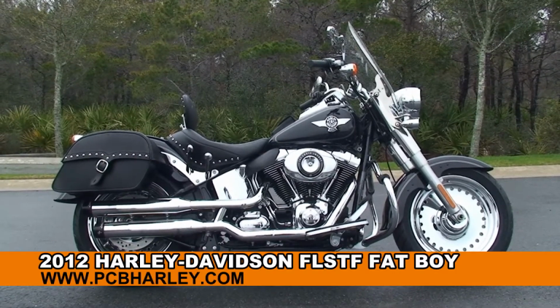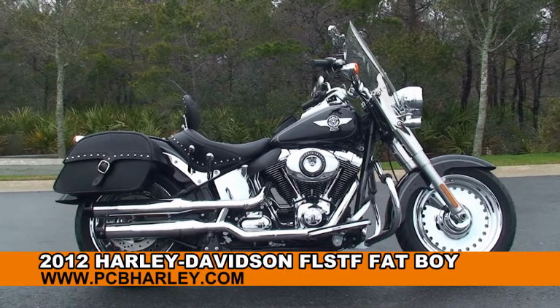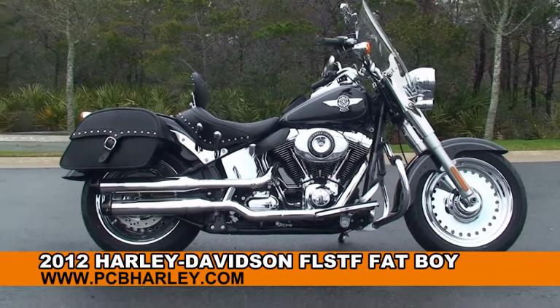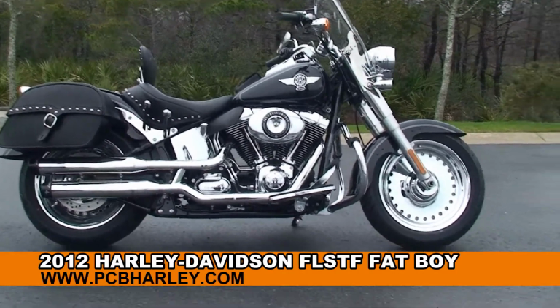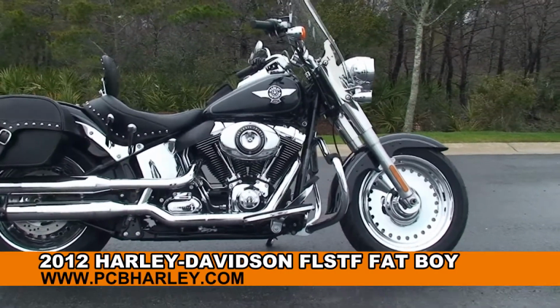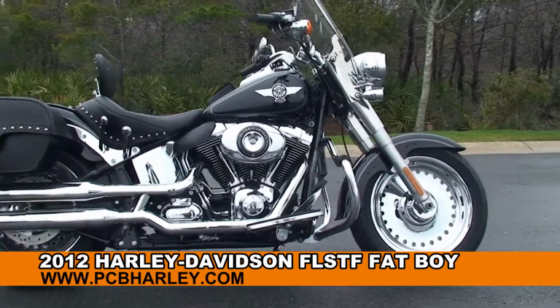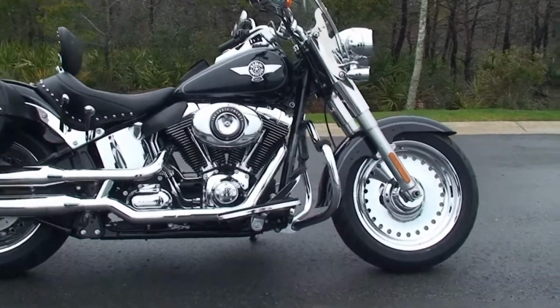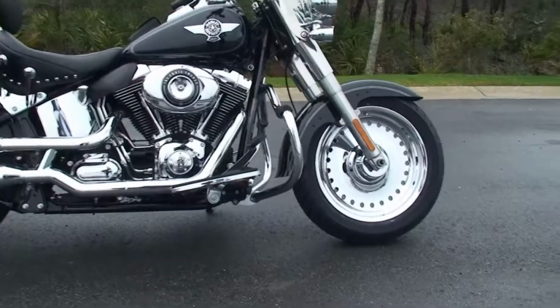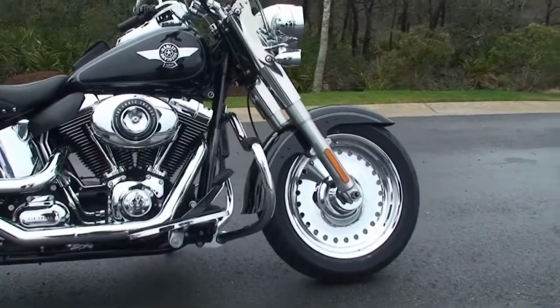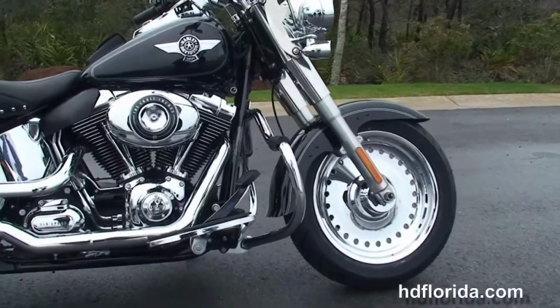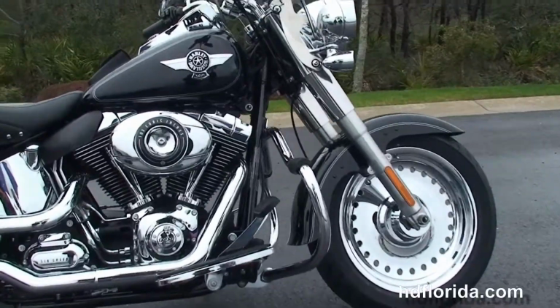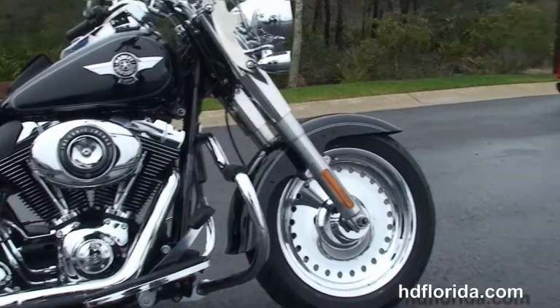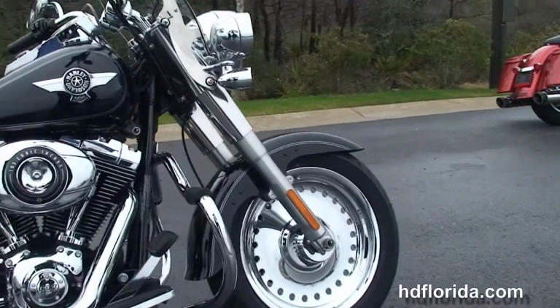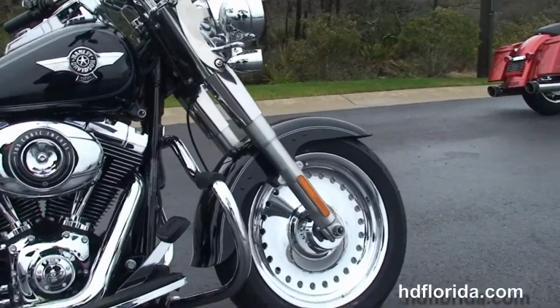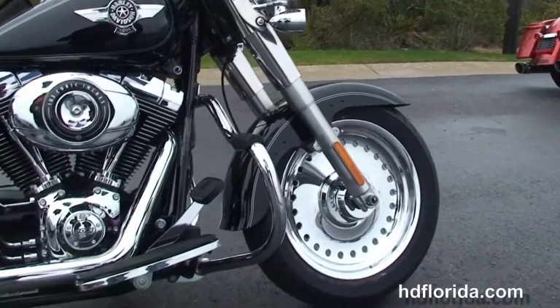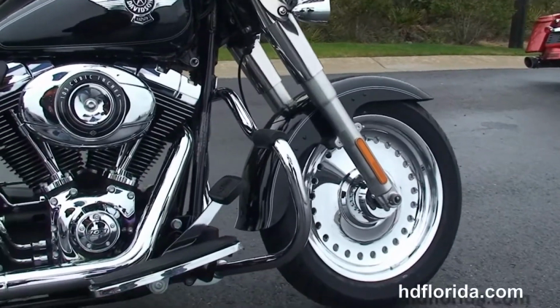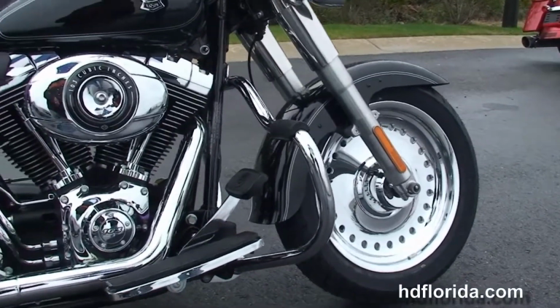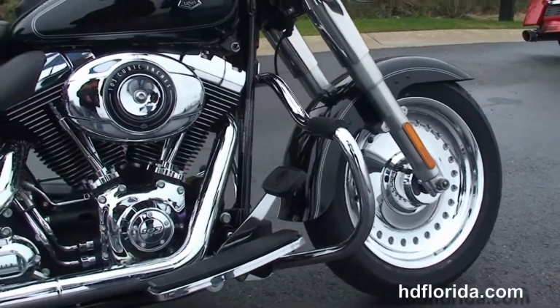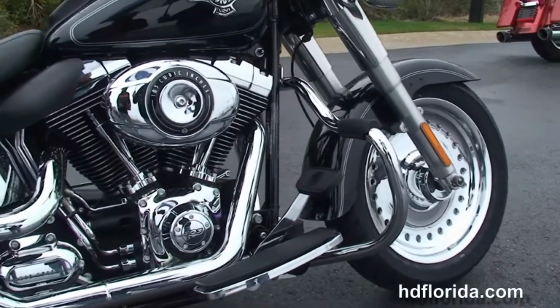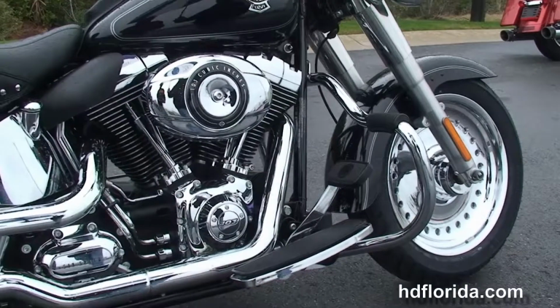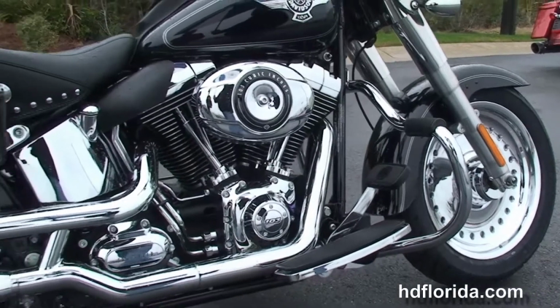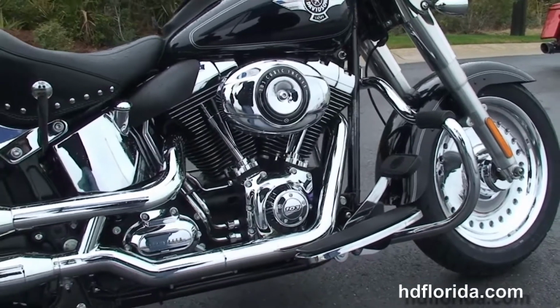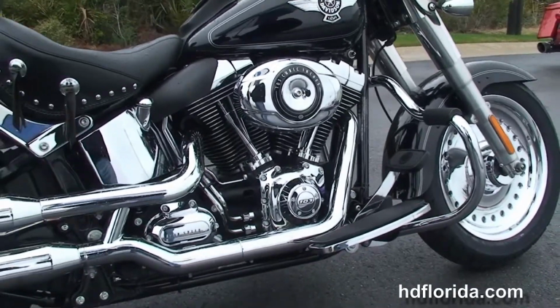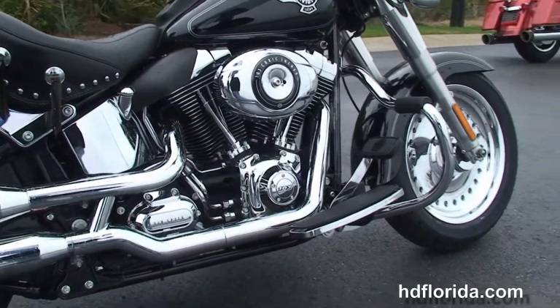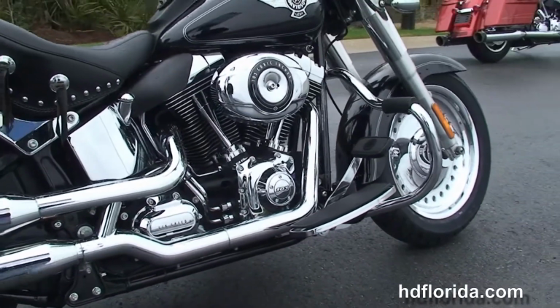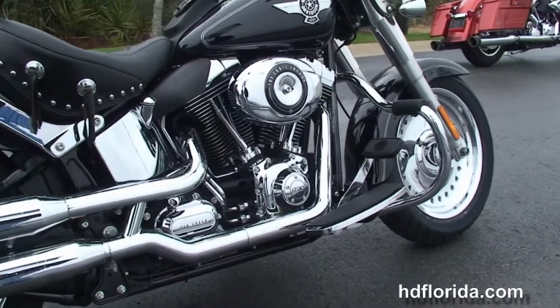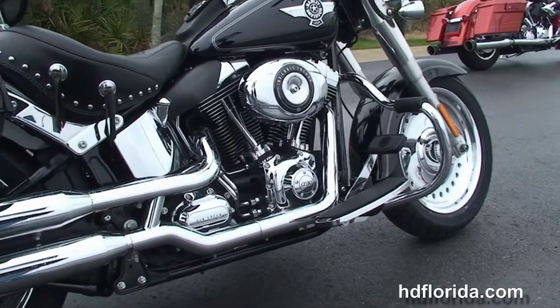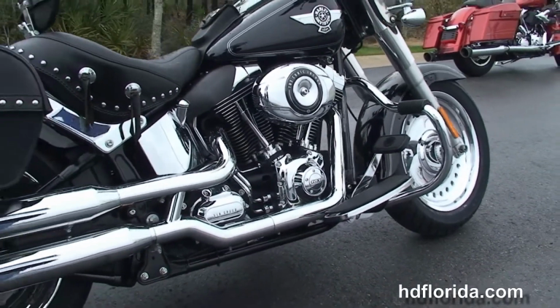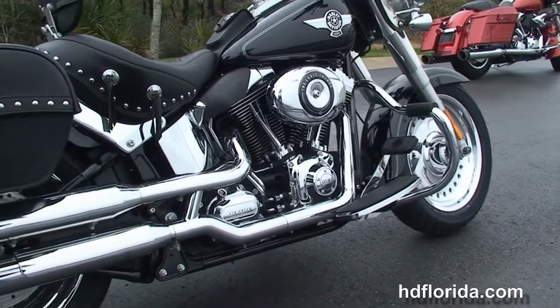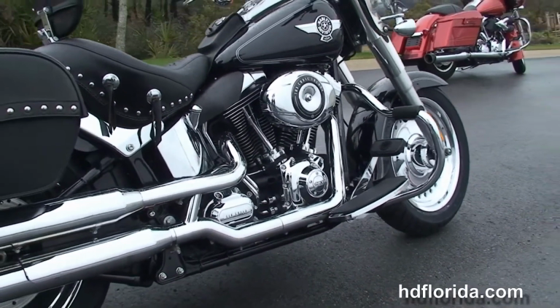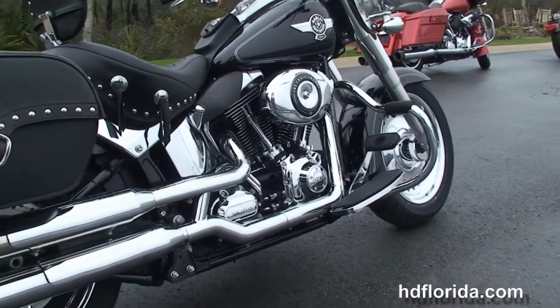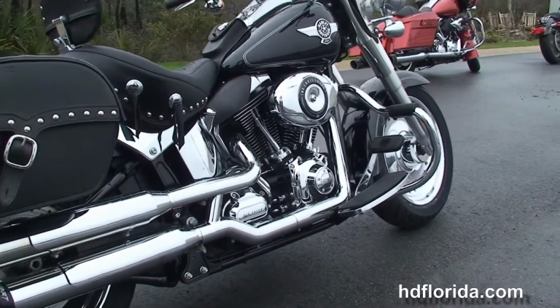The Fatboy starts out front with the chrome bullet hole style solid disc wheels. We move back to the mustache style chrome engine guard. It has the counter balanced 103 cubic inch twin cam engine with 6 speed cruise drive transmission.